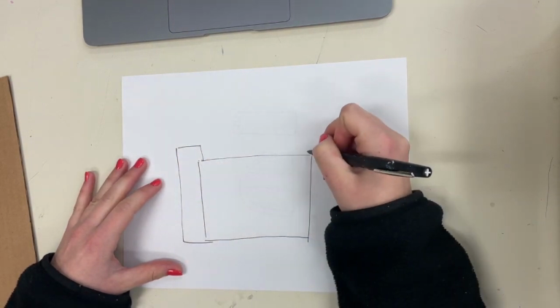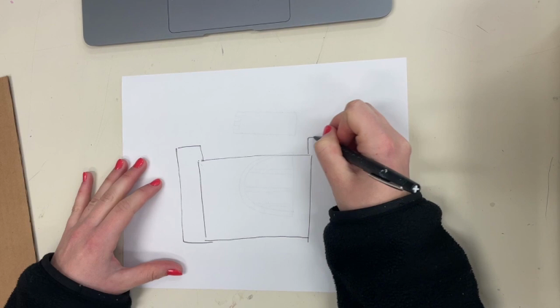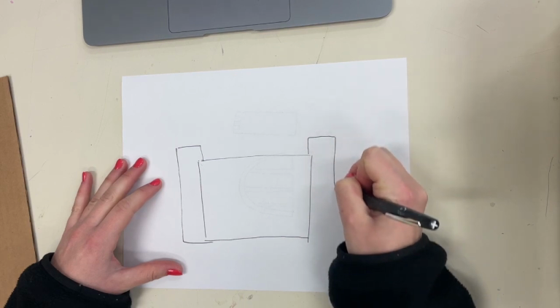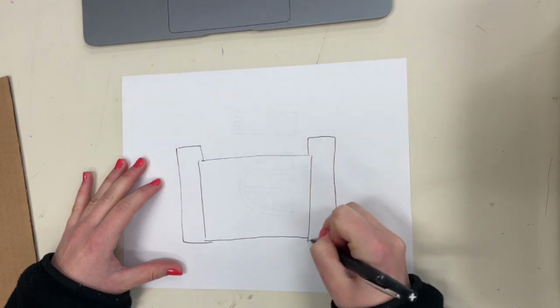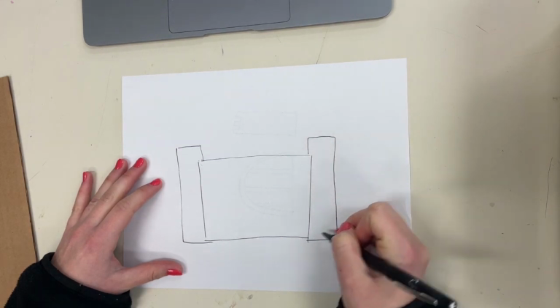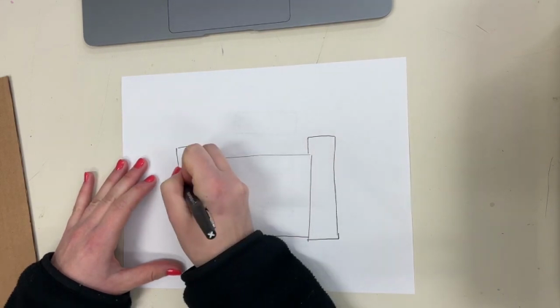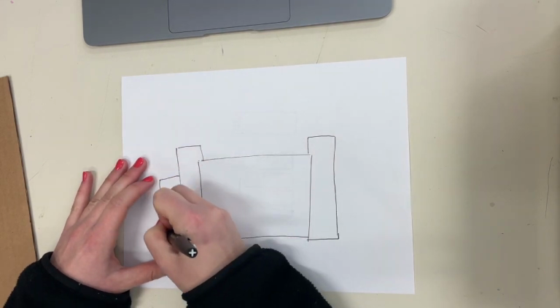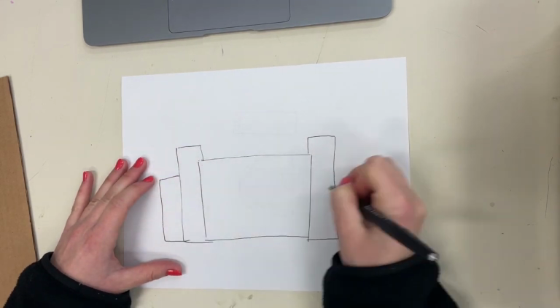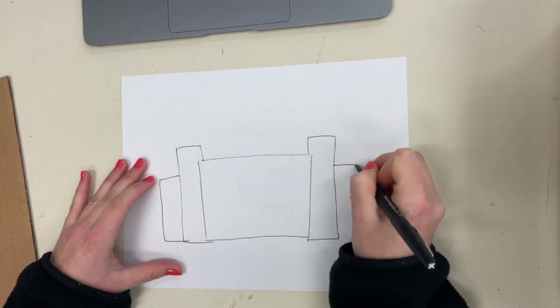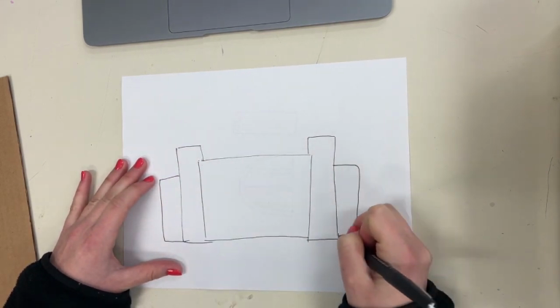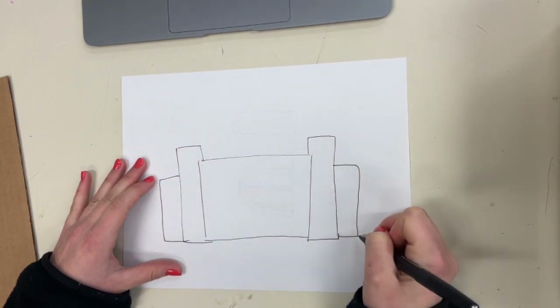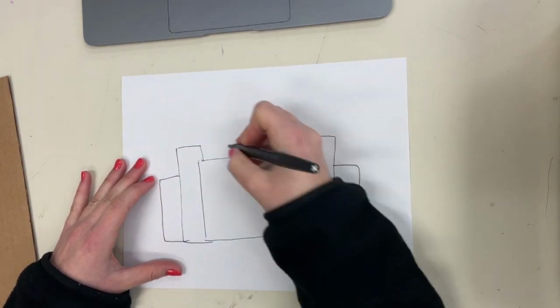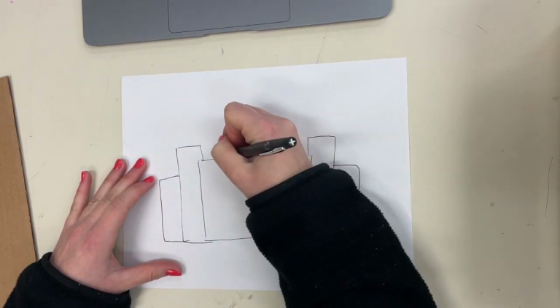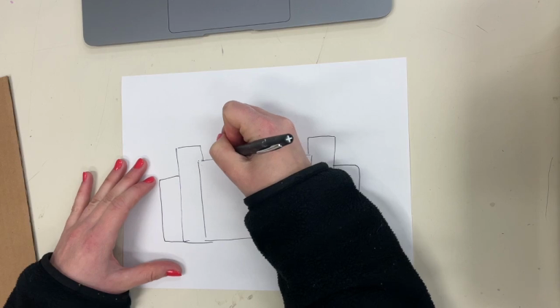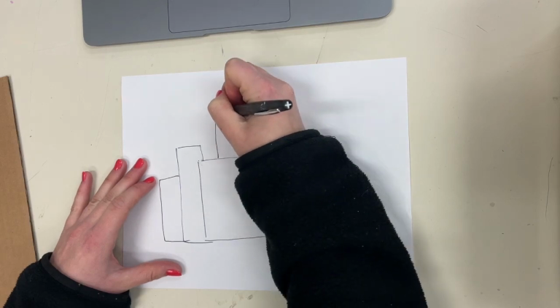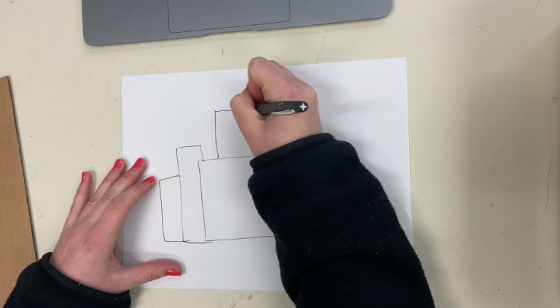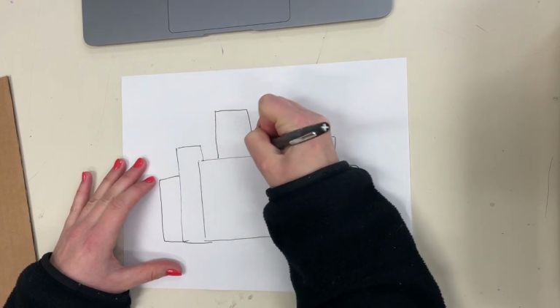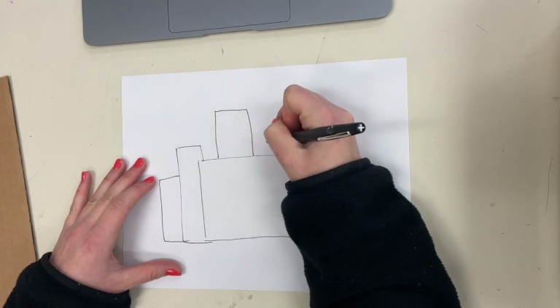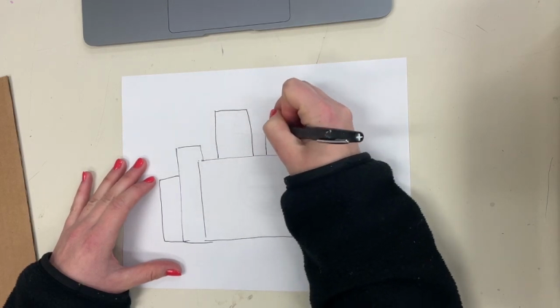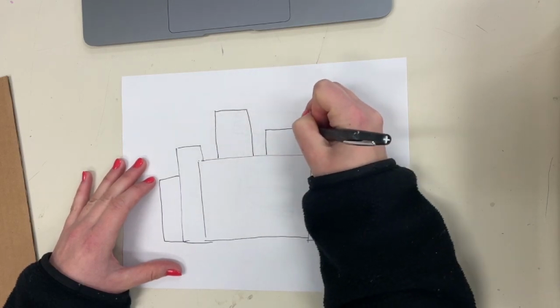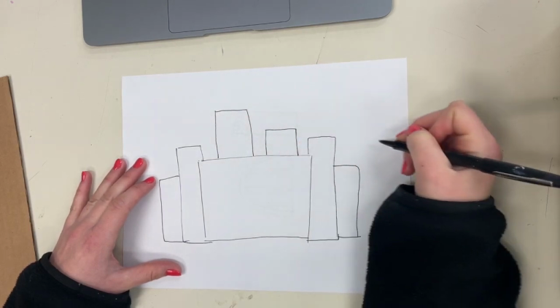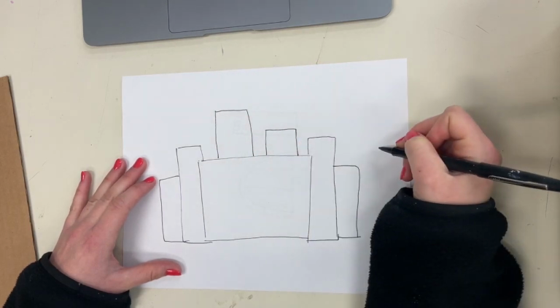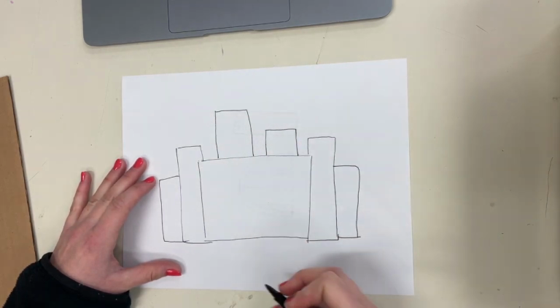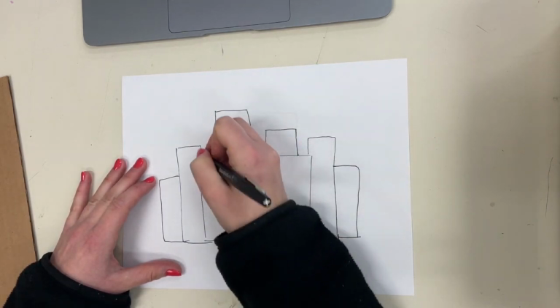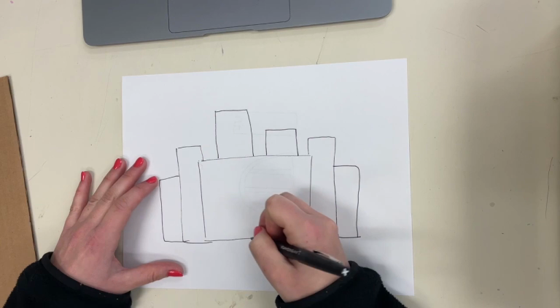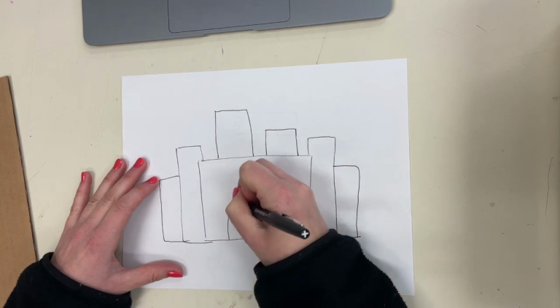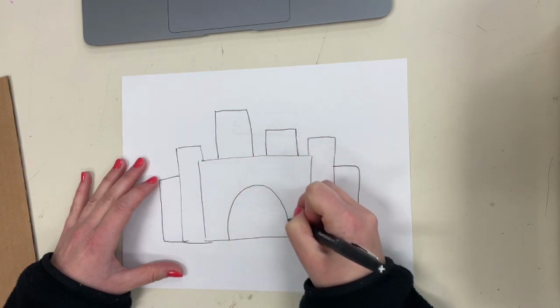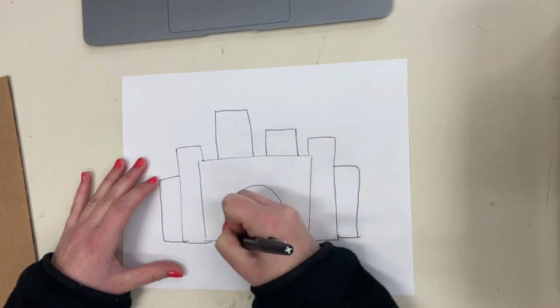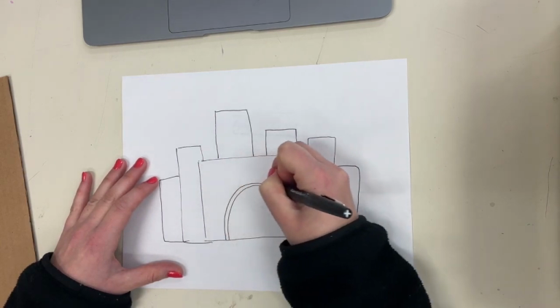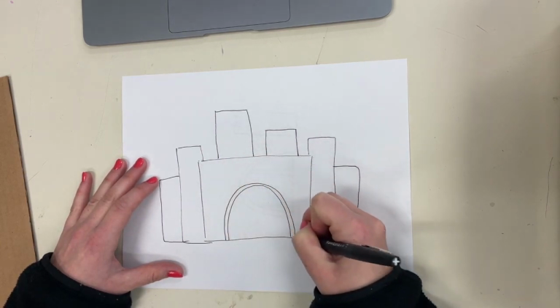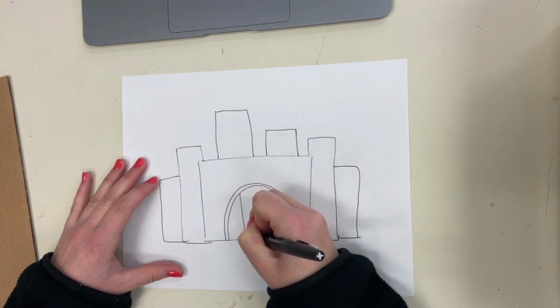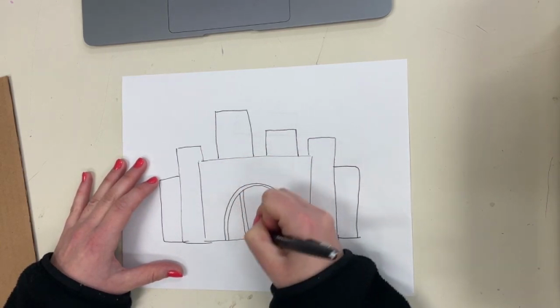In your sketchbook, start by thinking of the simple shapes you want to make up your castle. You can use bigger or smaller squares or rectangles to make up most of the shapes. You can also add triangles, rhombuses, or other shapes for the roof of a tower or a drawbridge.